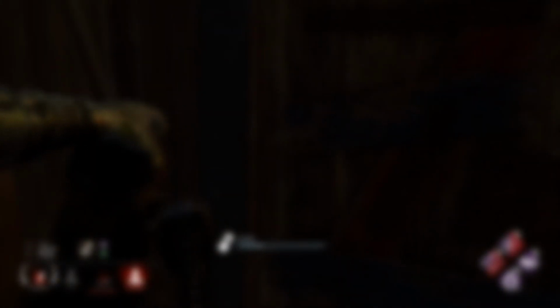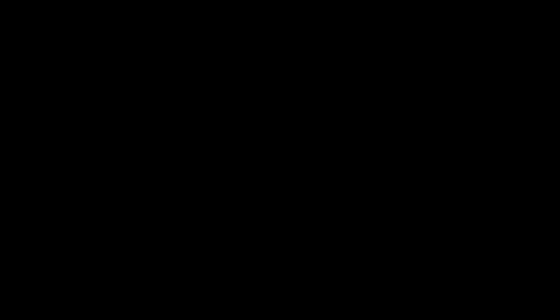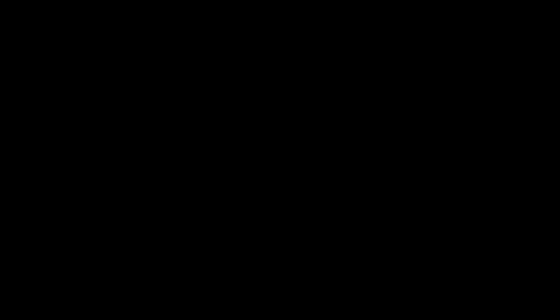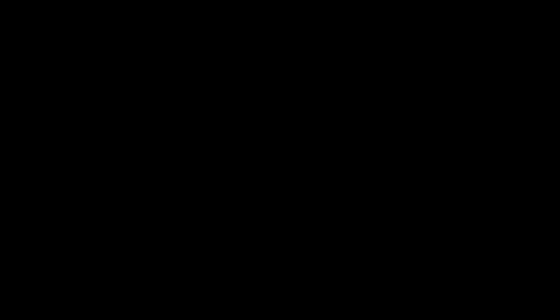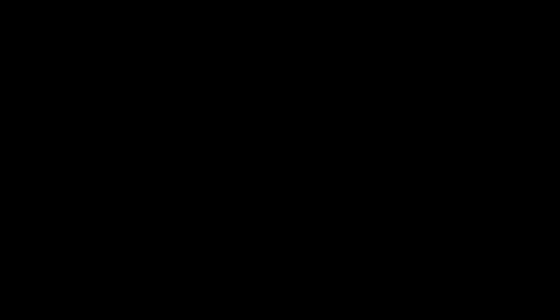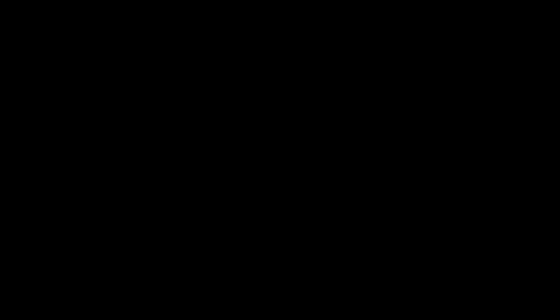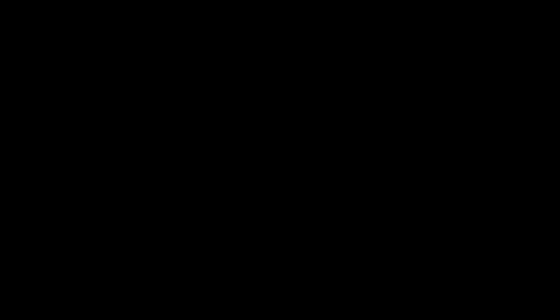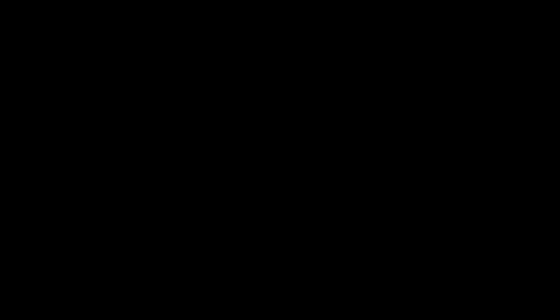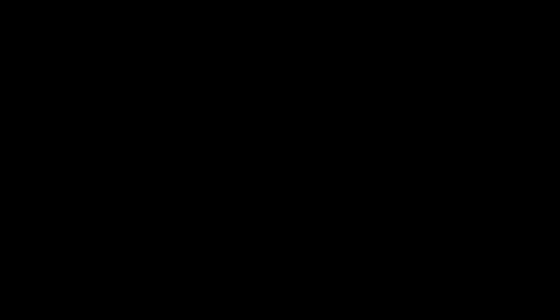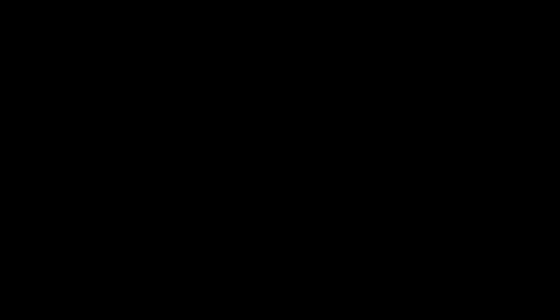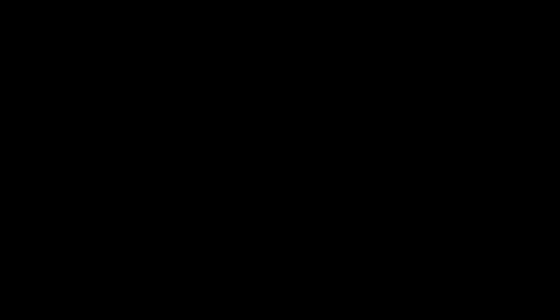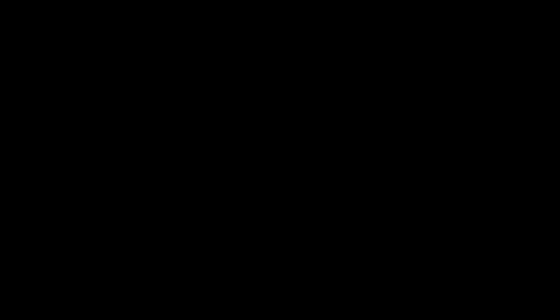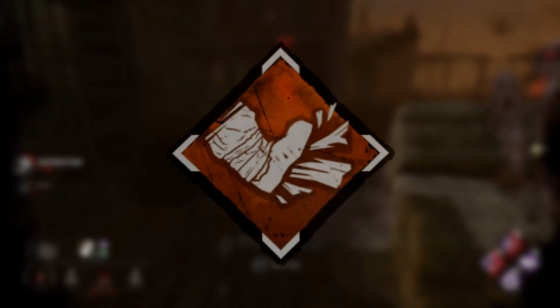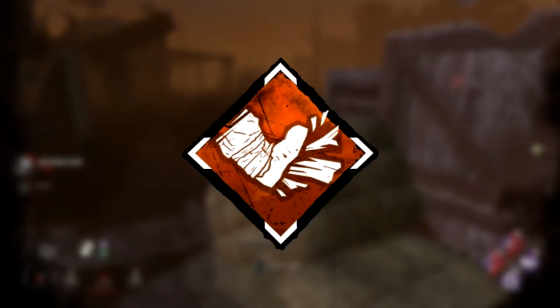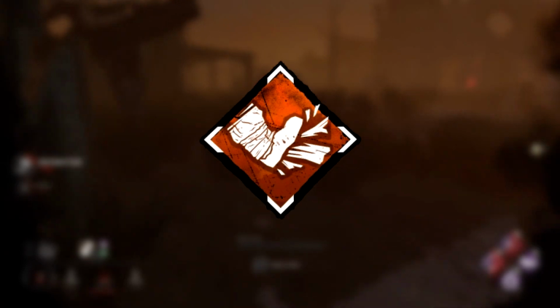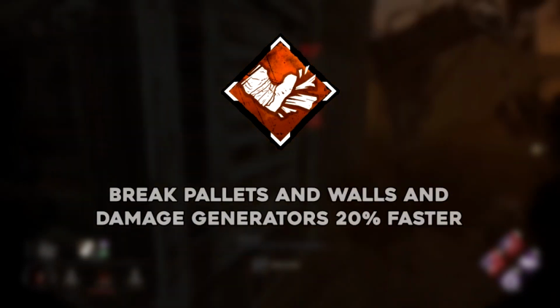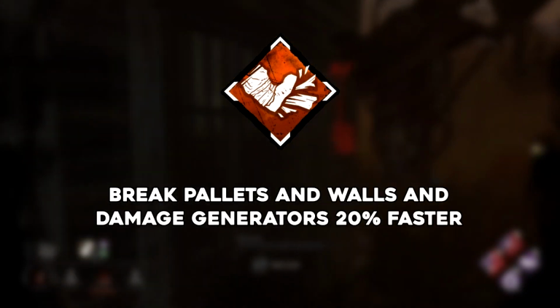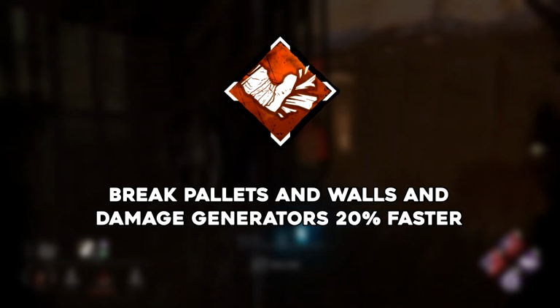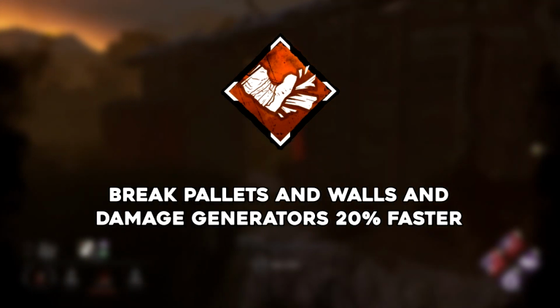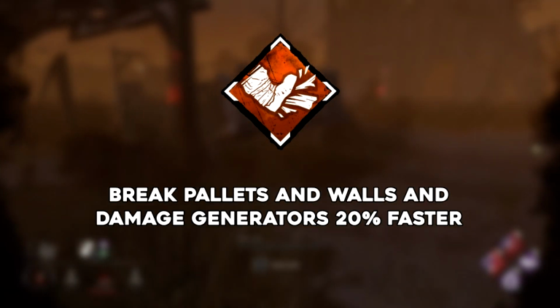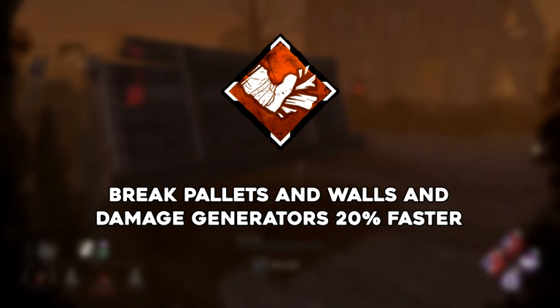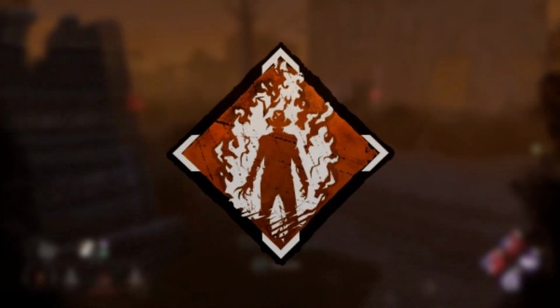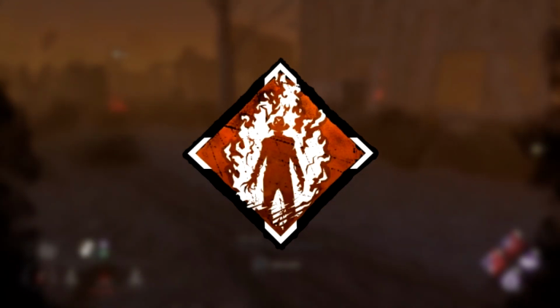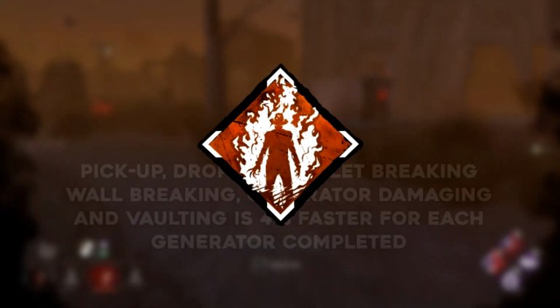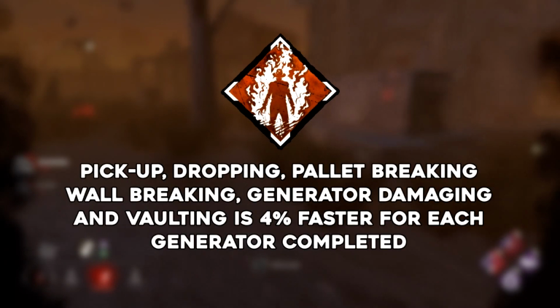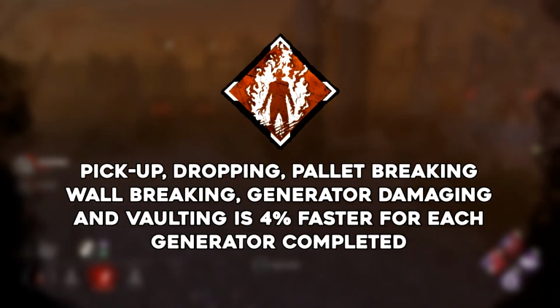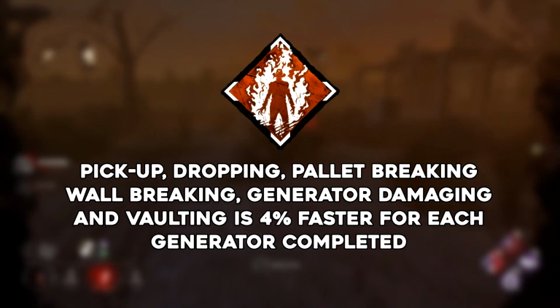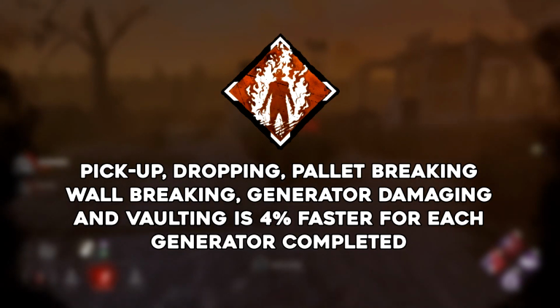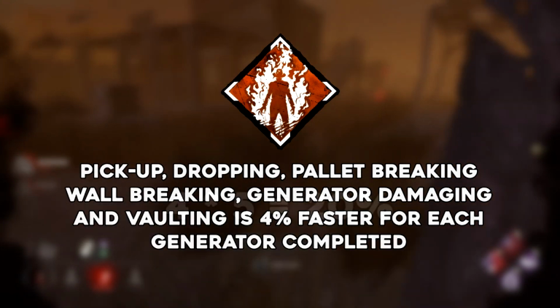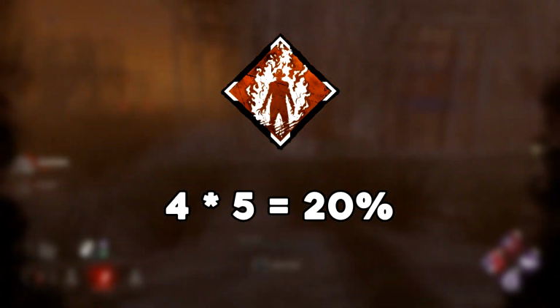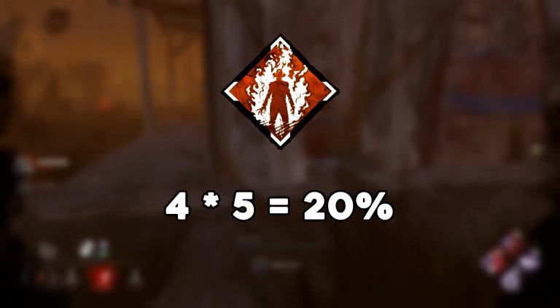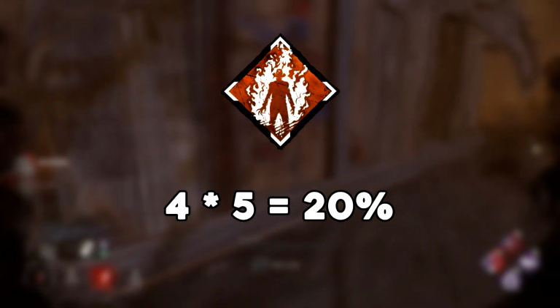Let's look at perks. Brutal Strength allows you to break pallets and walls and damage generators 20% faster. Fire Up gives you a plus 4% speed increase for each generator completed, so a 20% maximum boost.